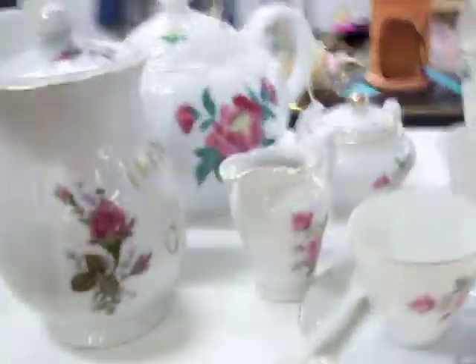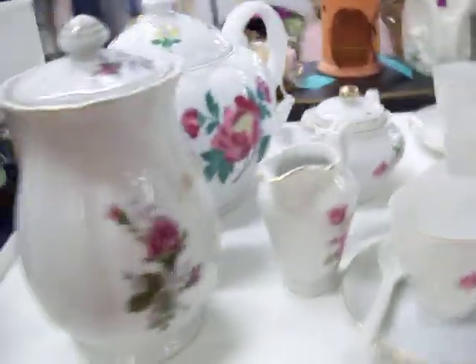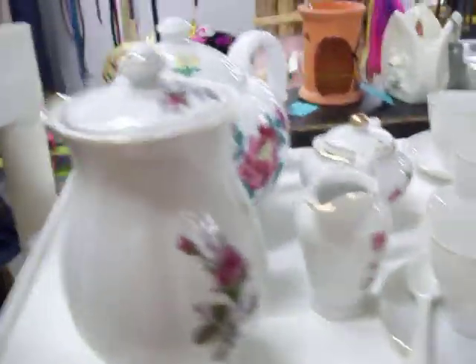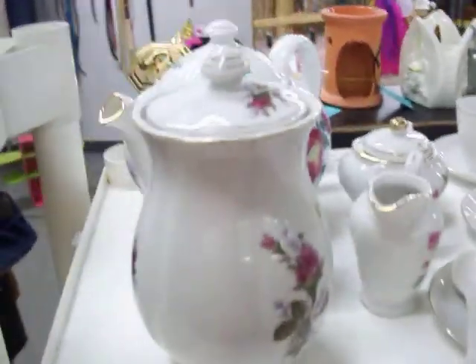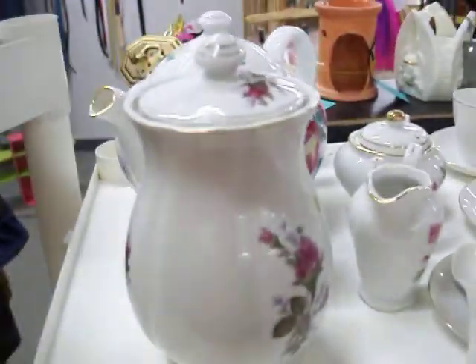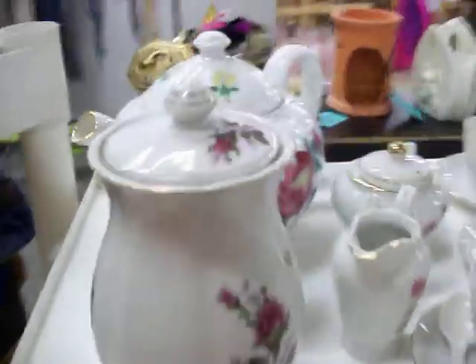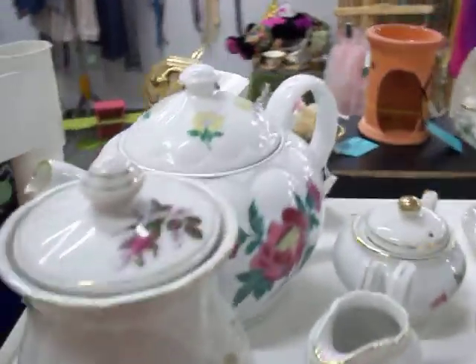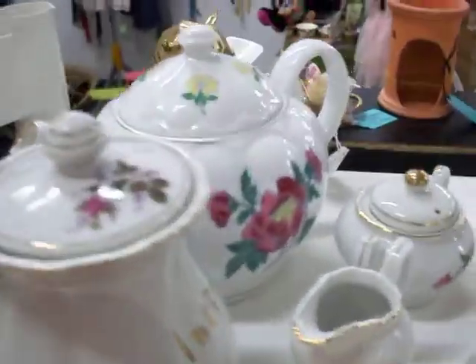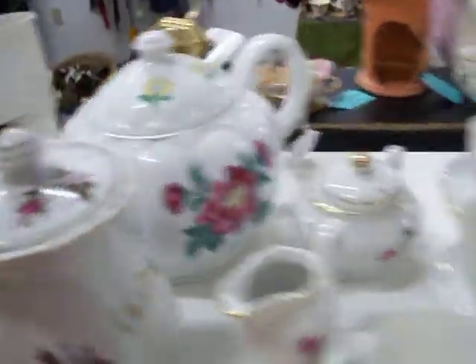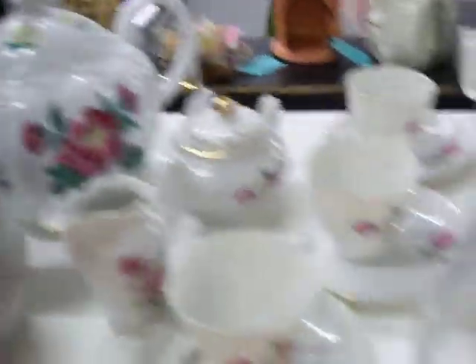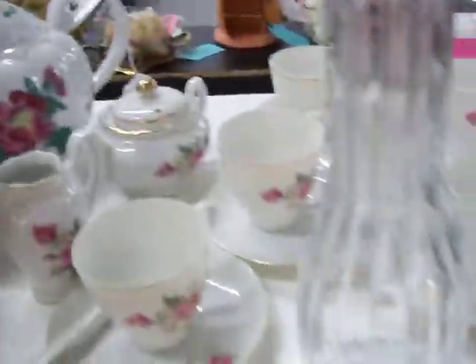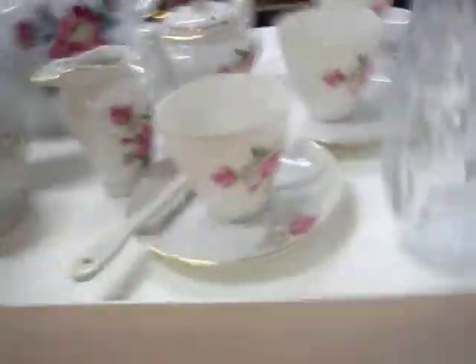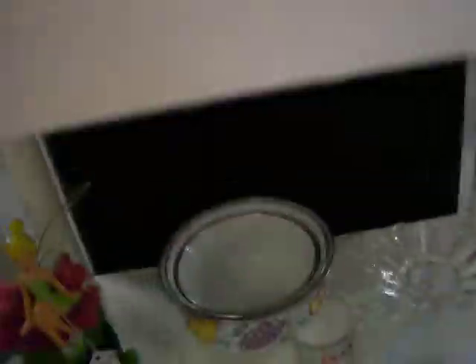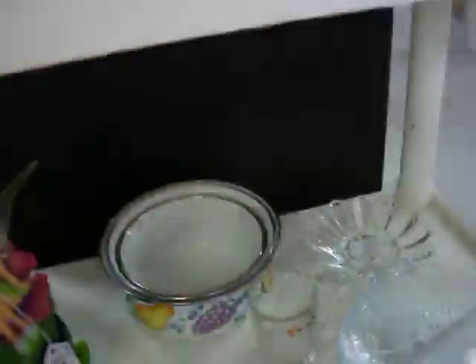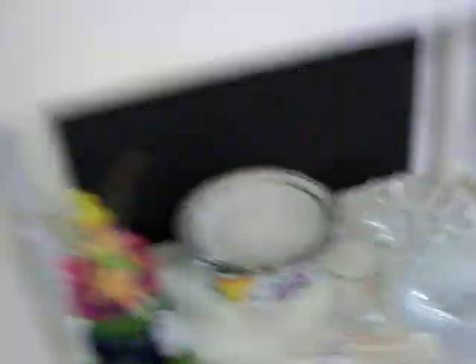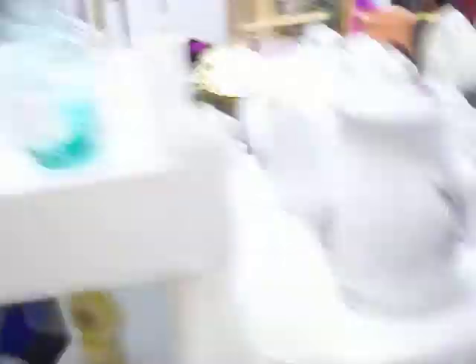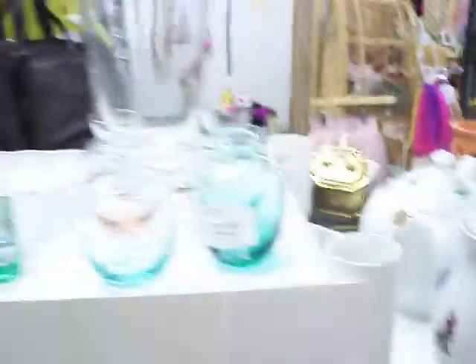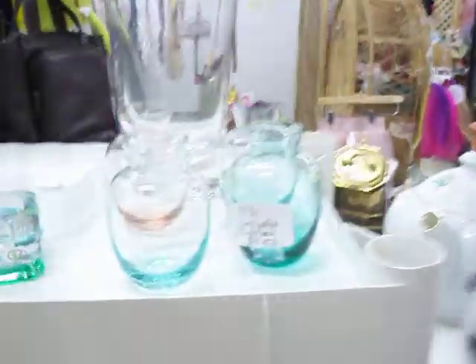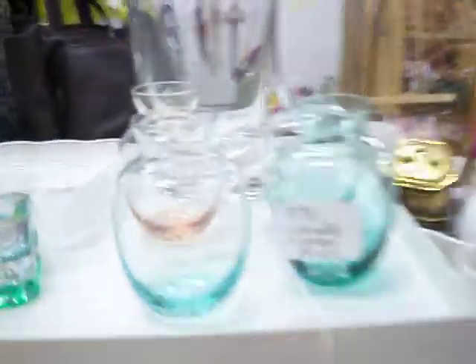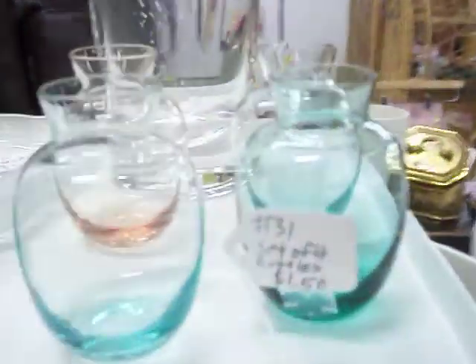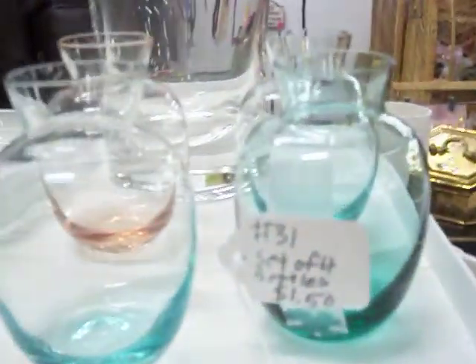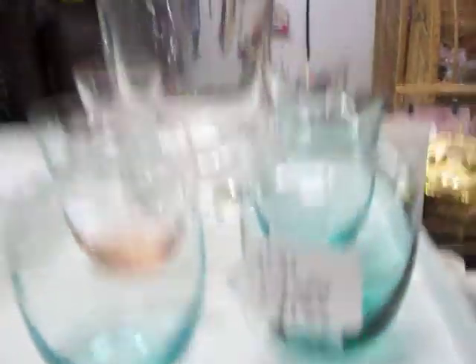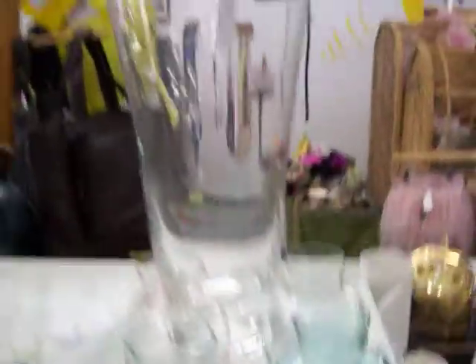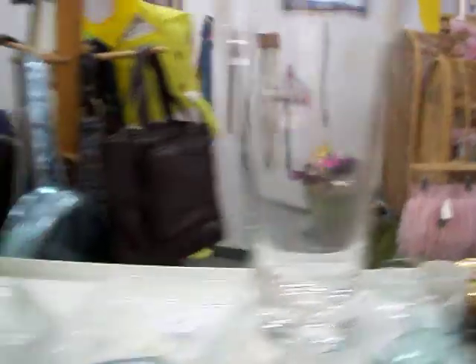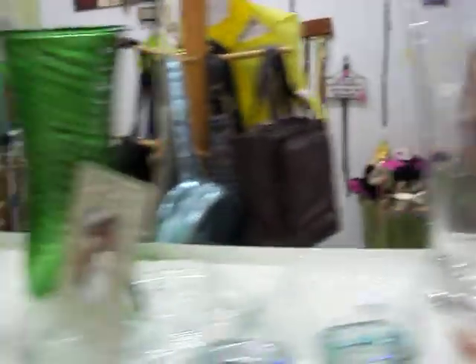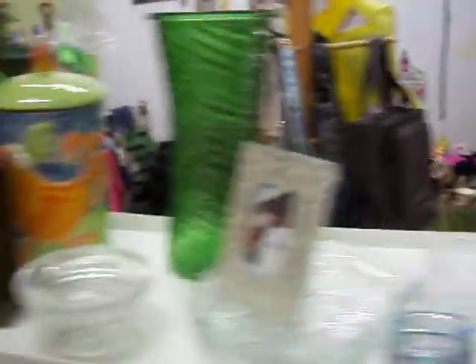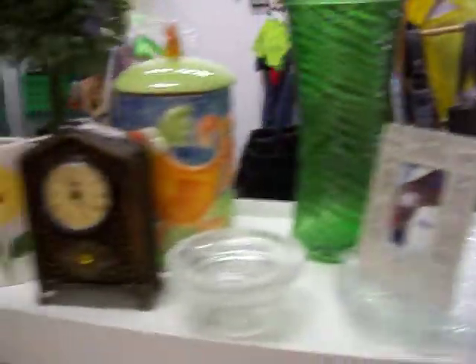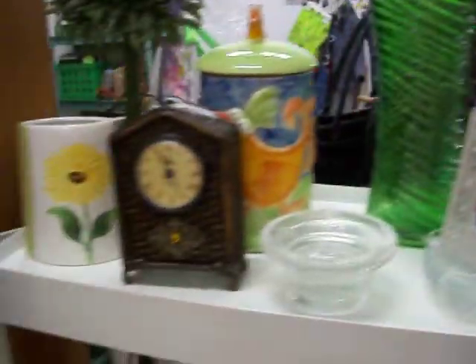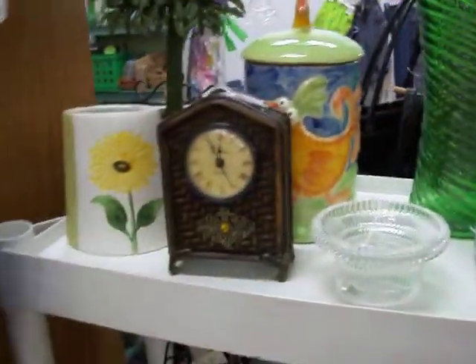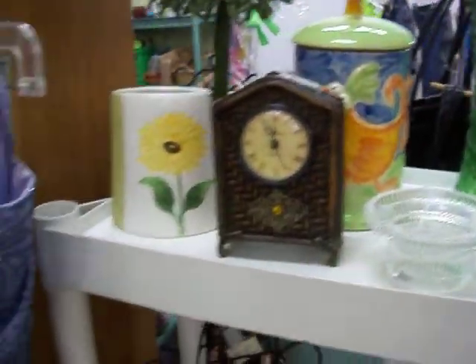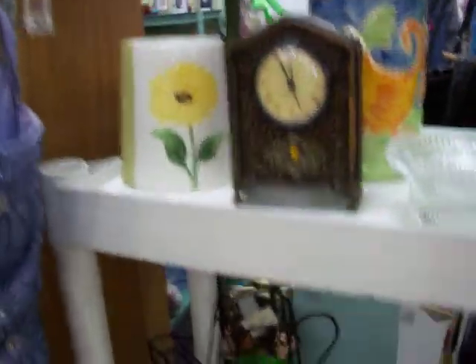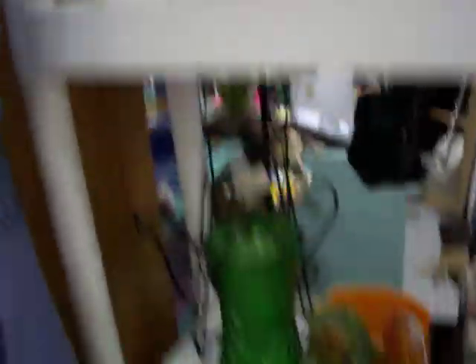Got a really nice tea set here for $12.50. Got a lot of glassware here — these little colored bottles and some vases, little canisters.